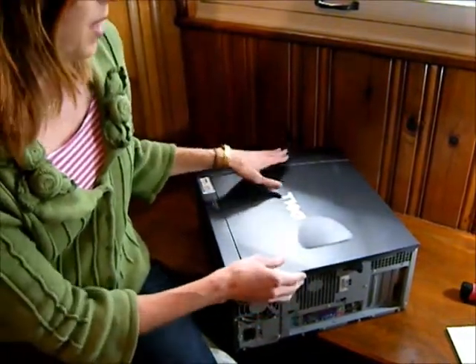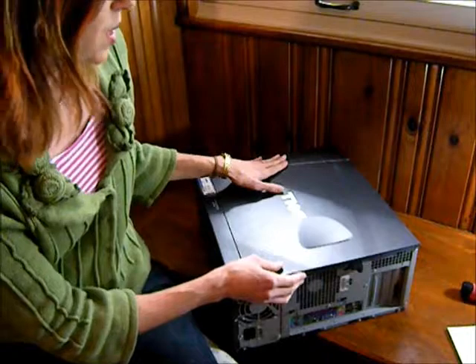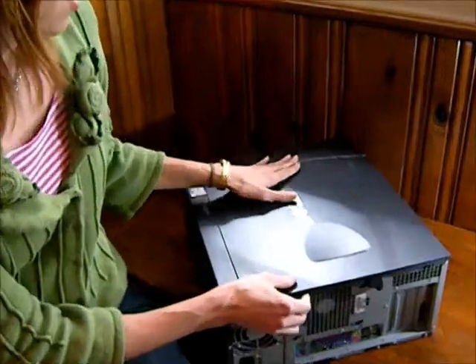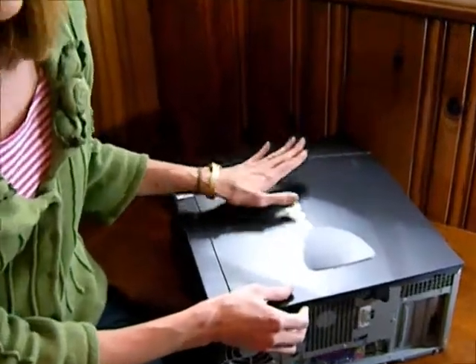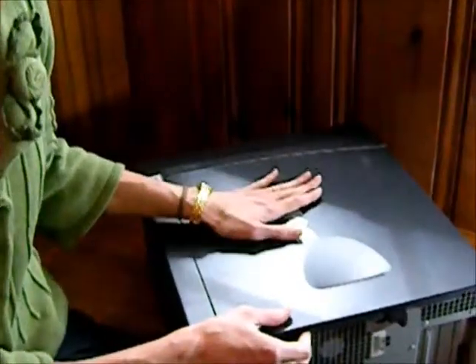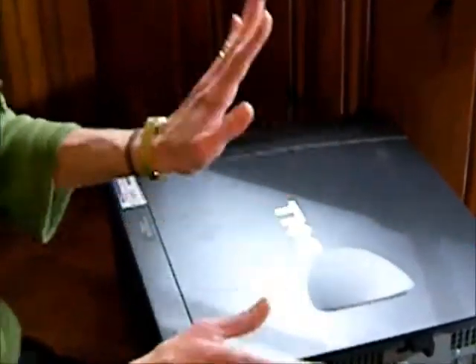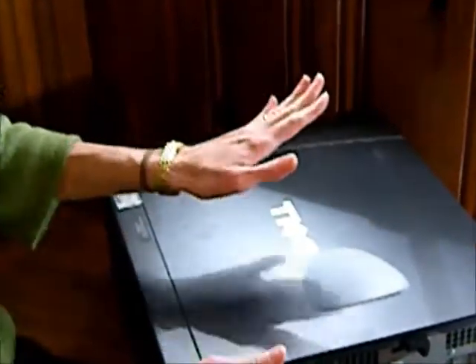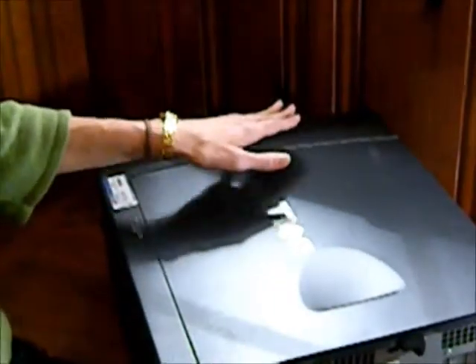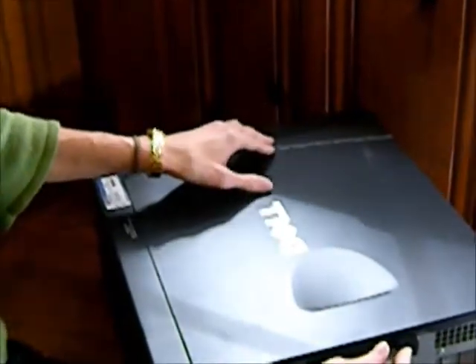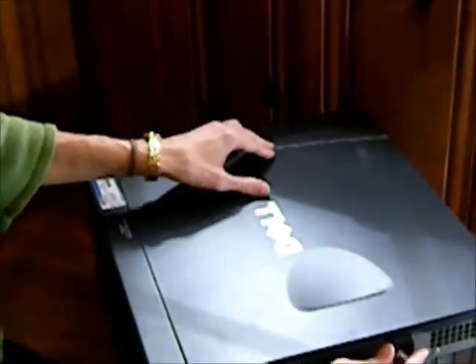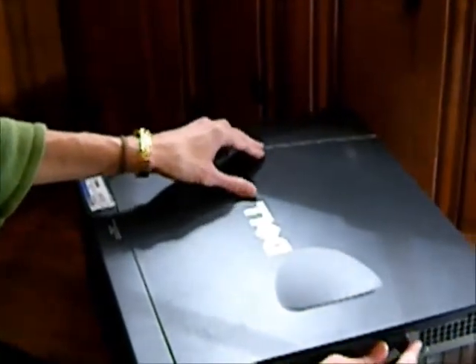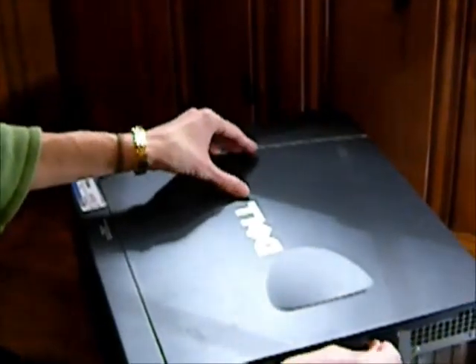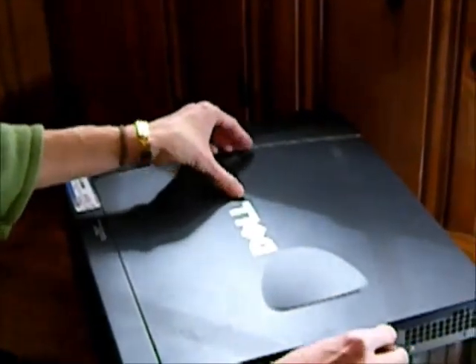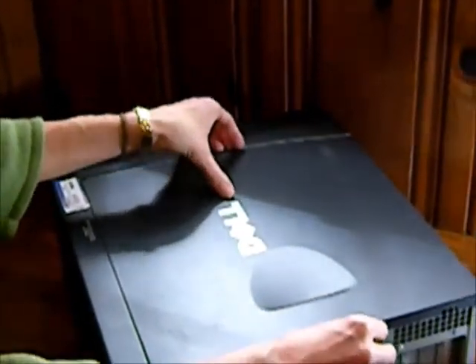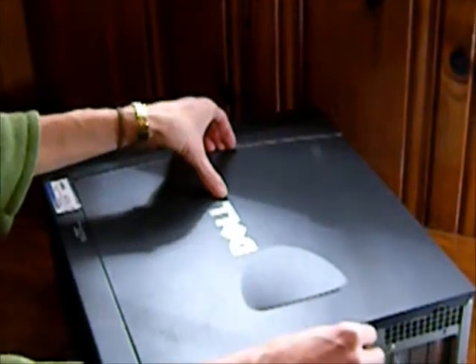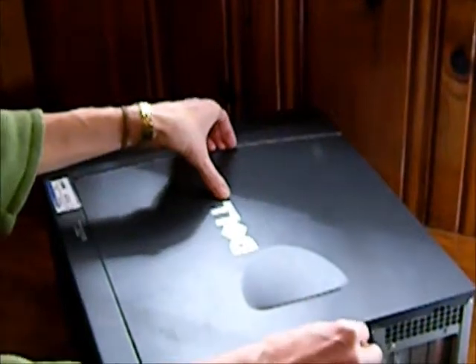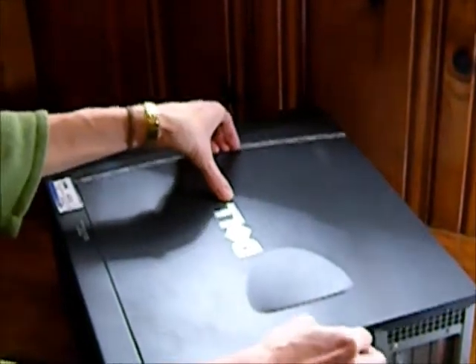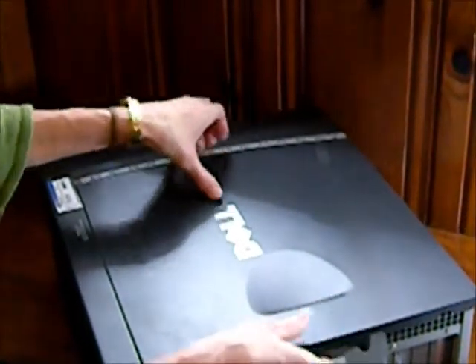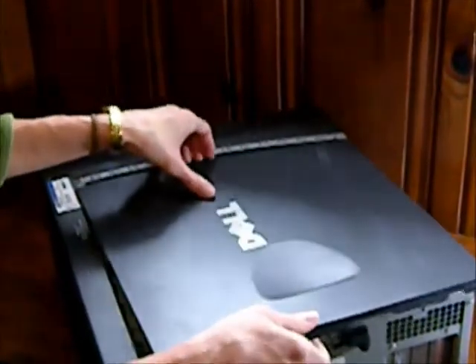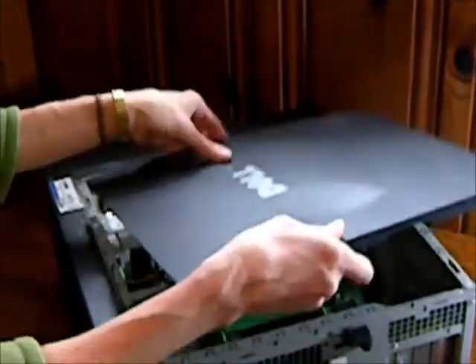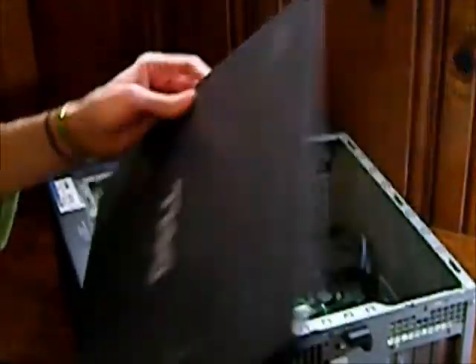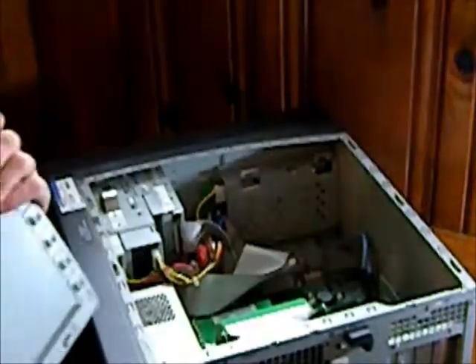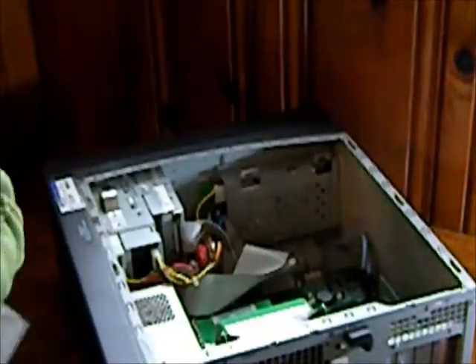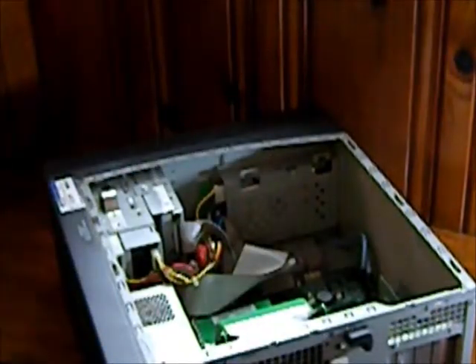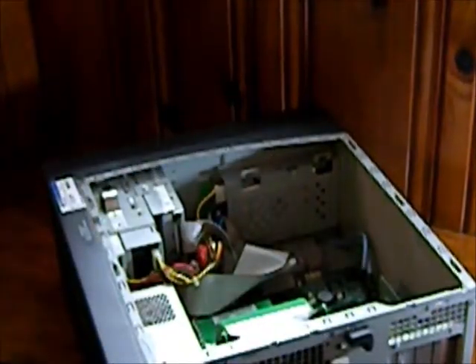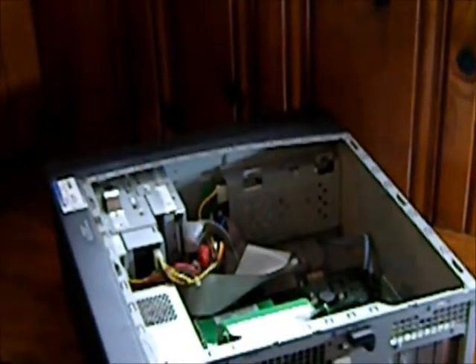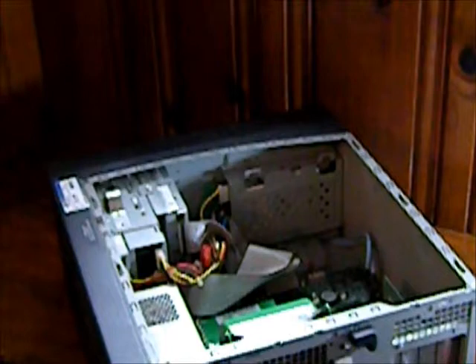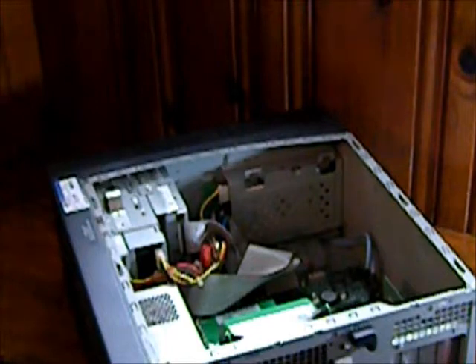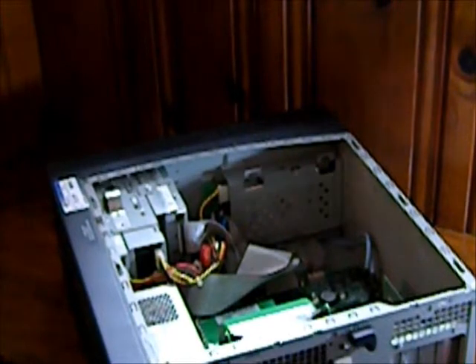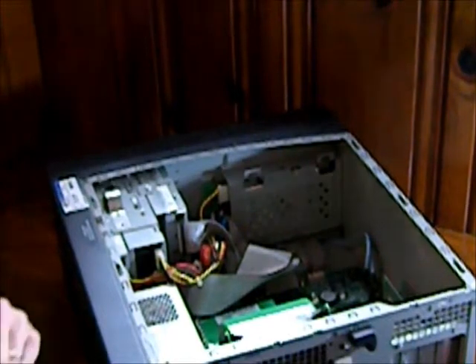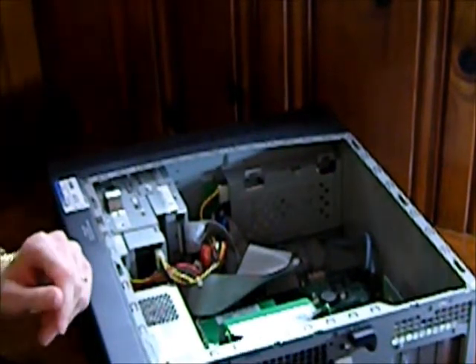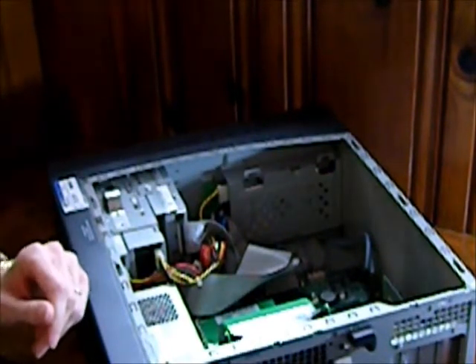Then you want to take off the cover, and every computer is a little bit different. On this one, there's a little lever on the back, and this side piece completely pops up, and you can see the ugly insides of your computer.